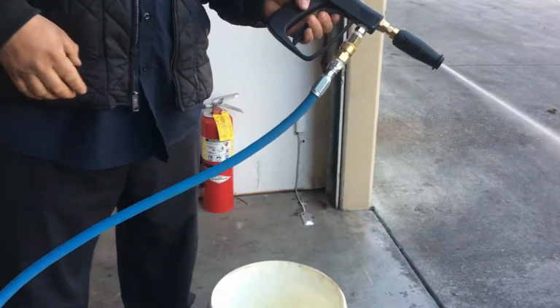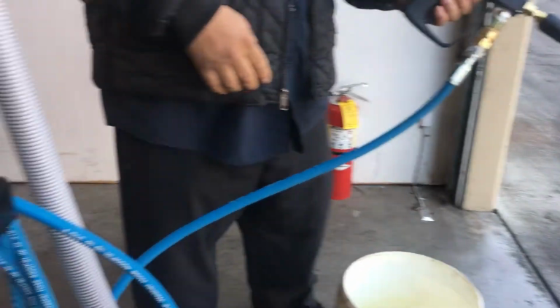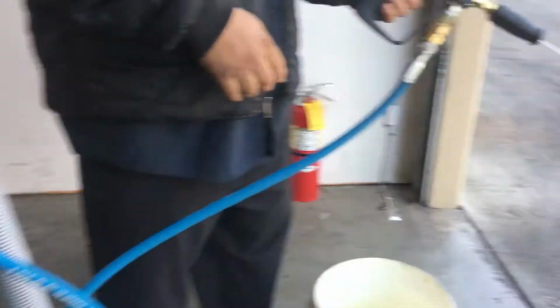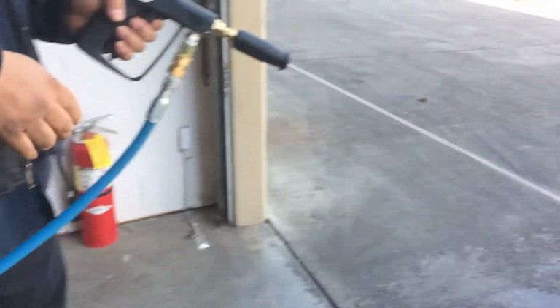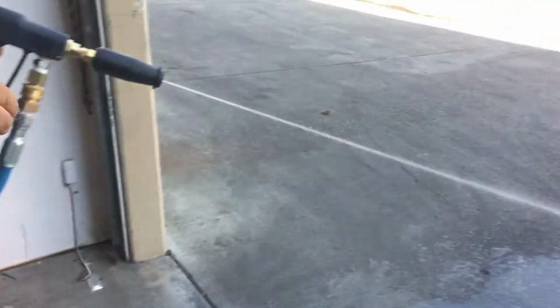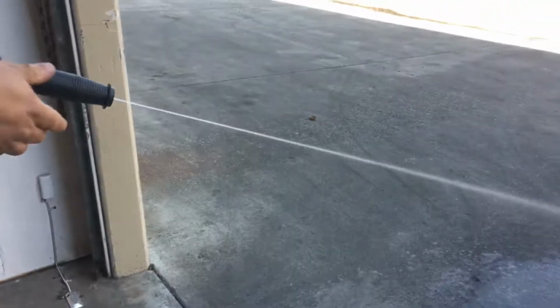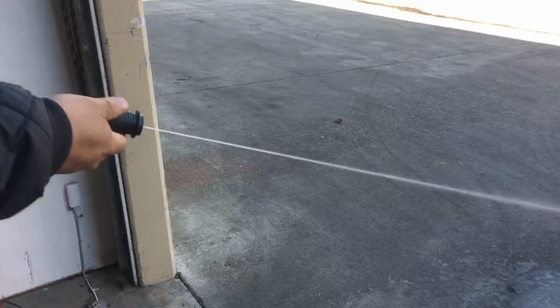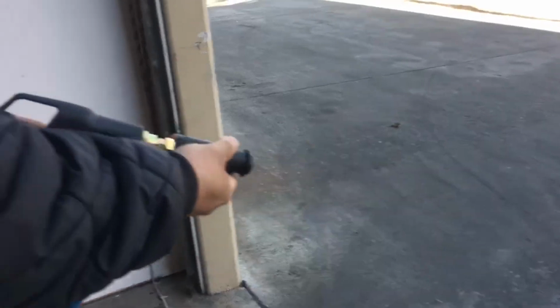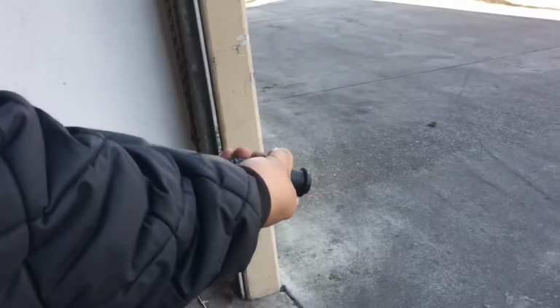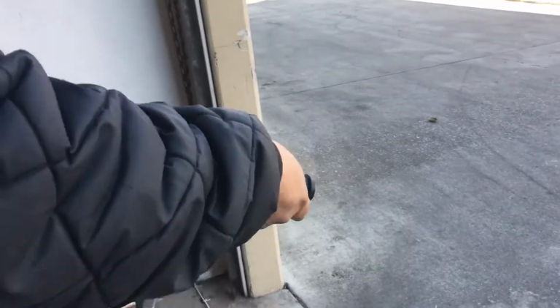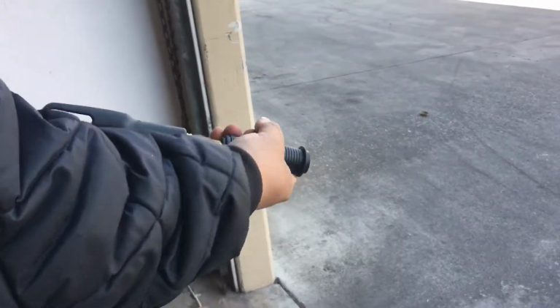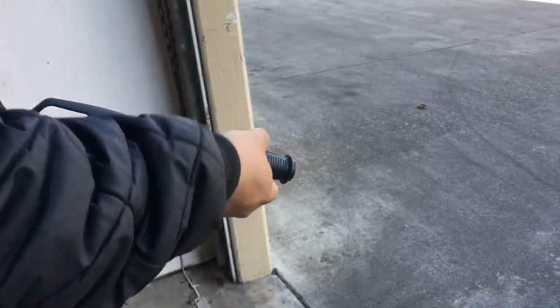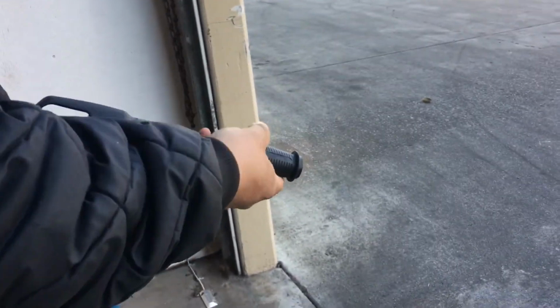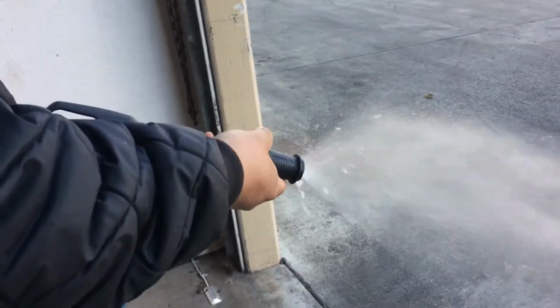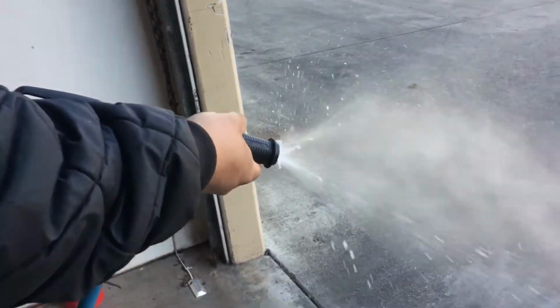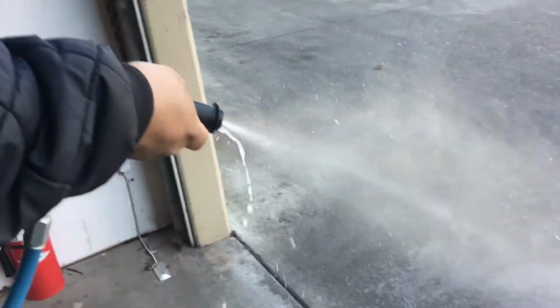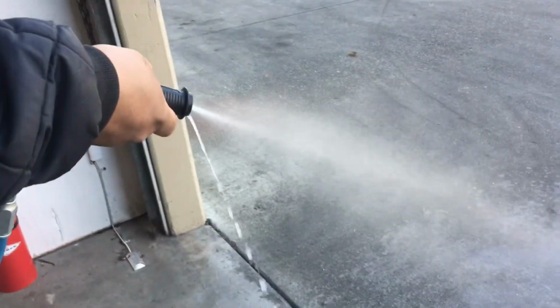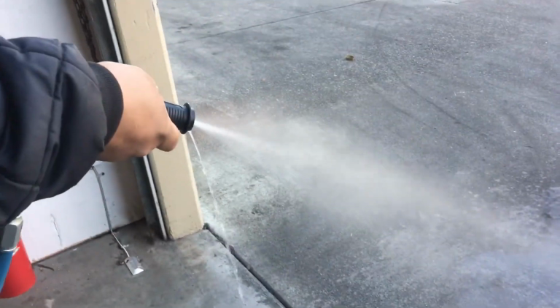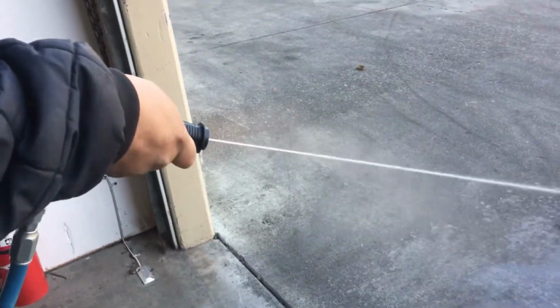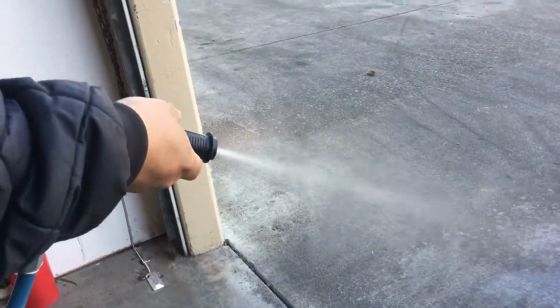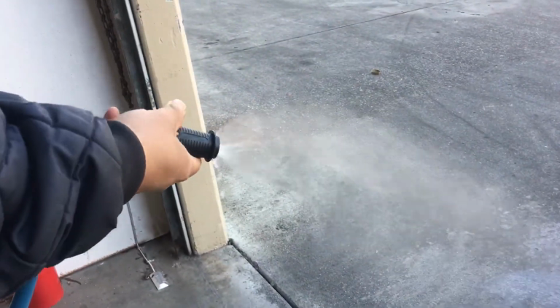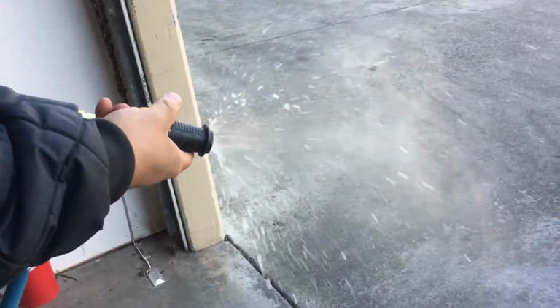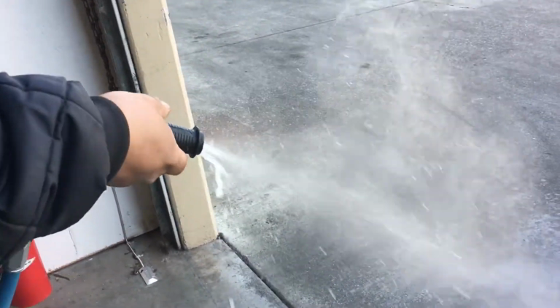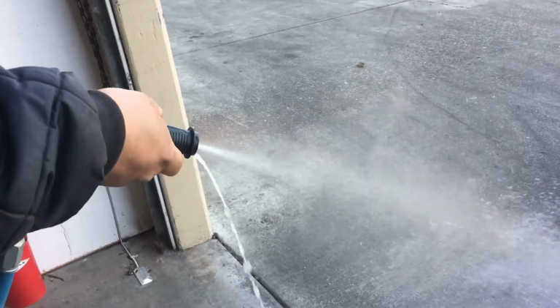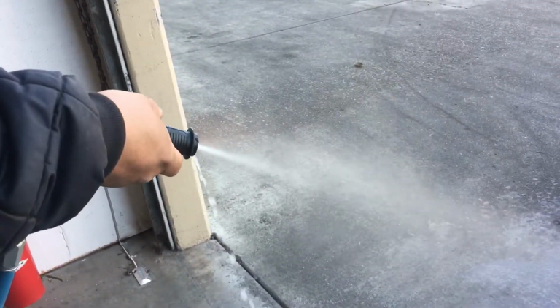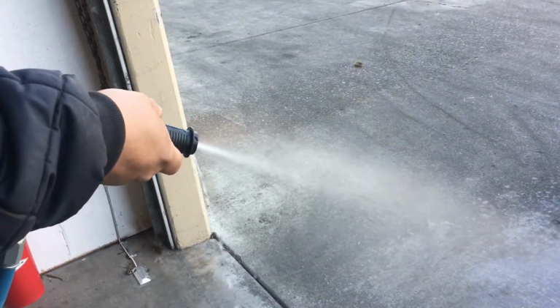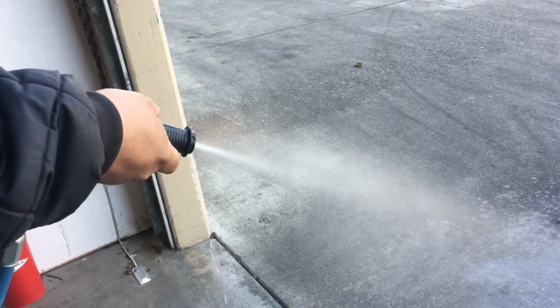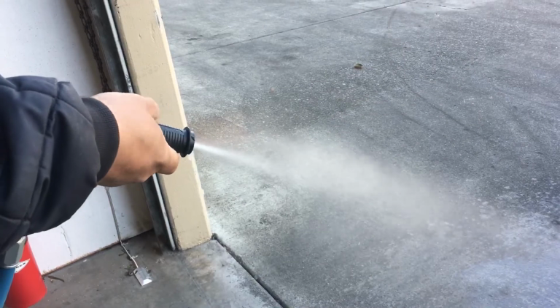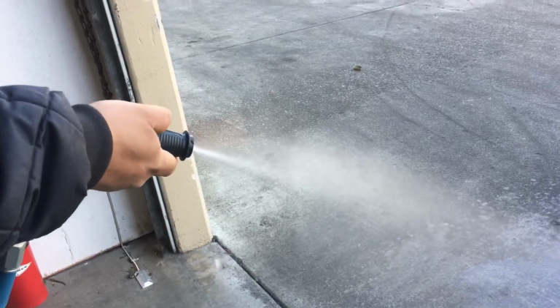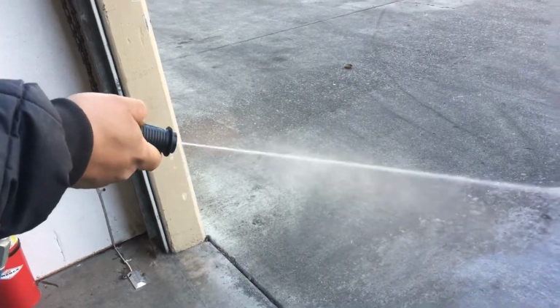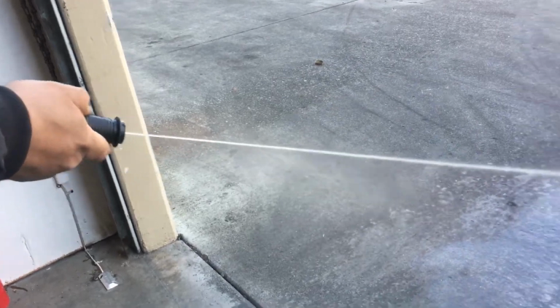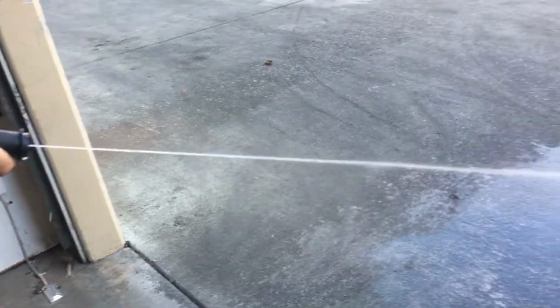That's your low setting, and you can turn your knob and get a little more of a mist.